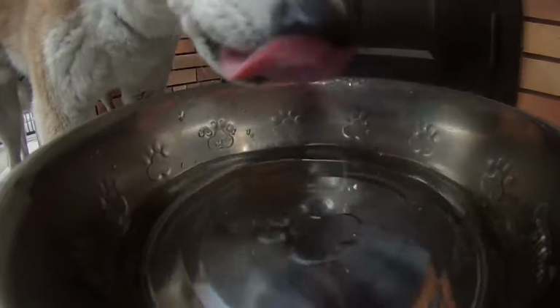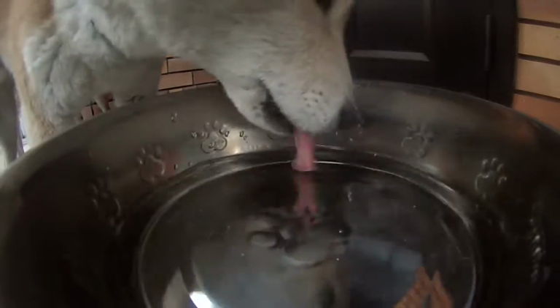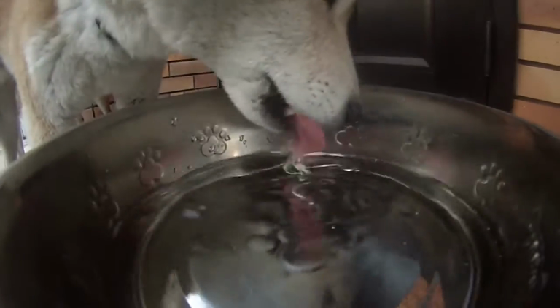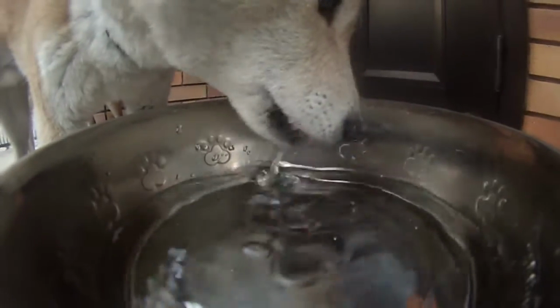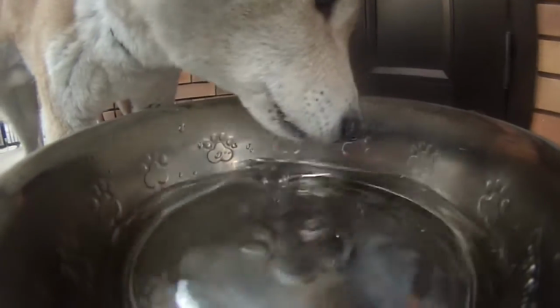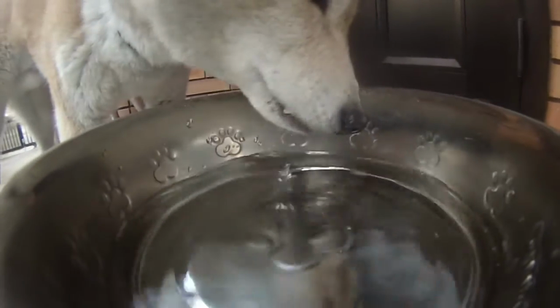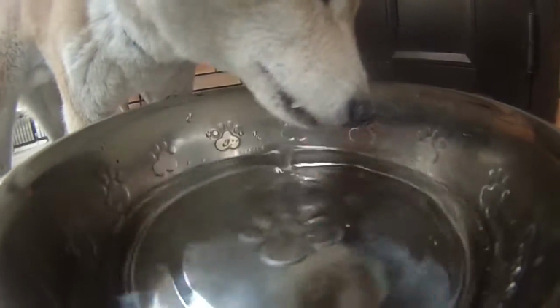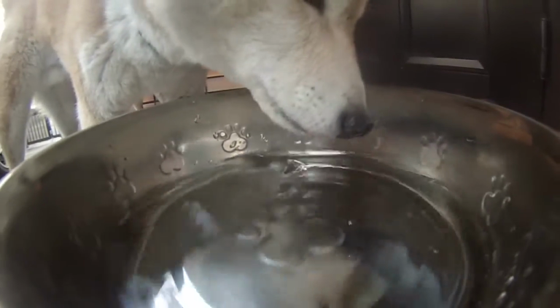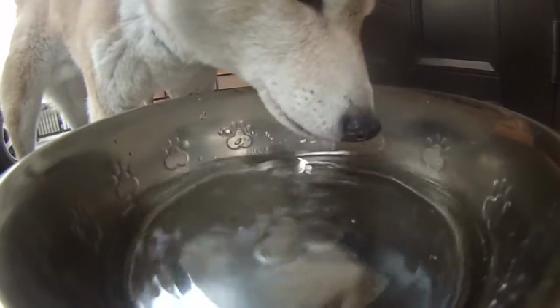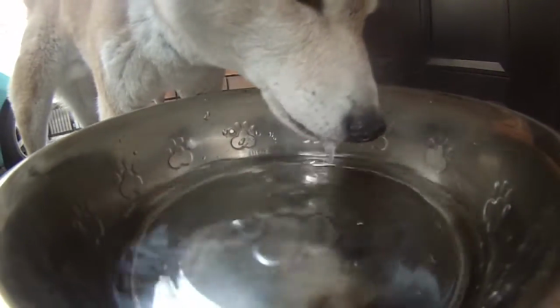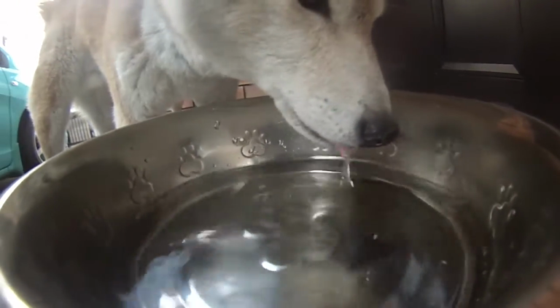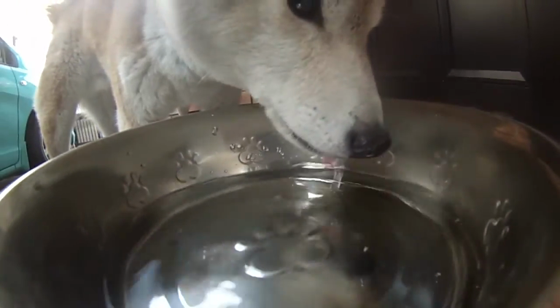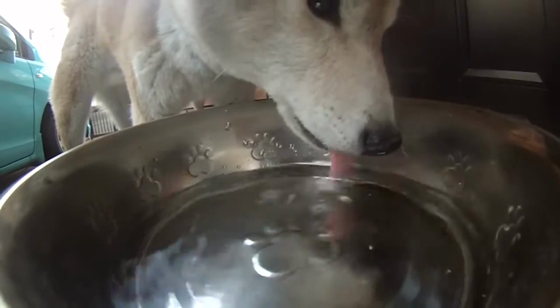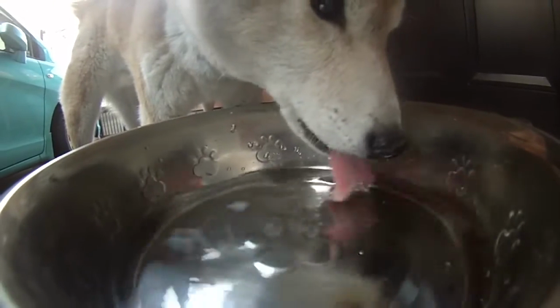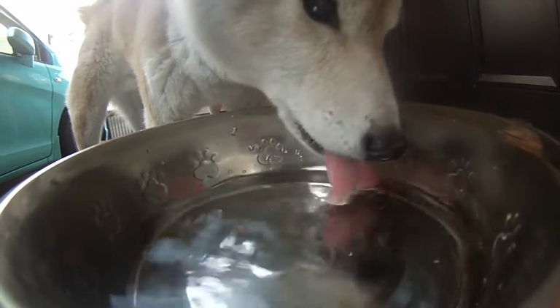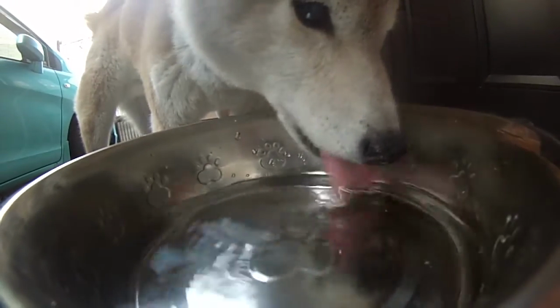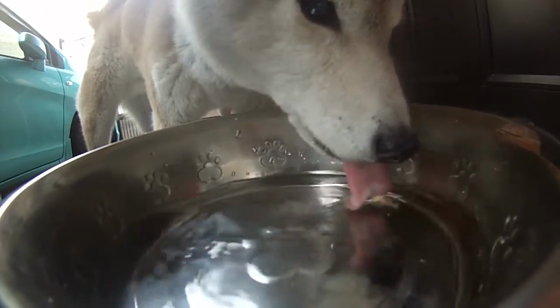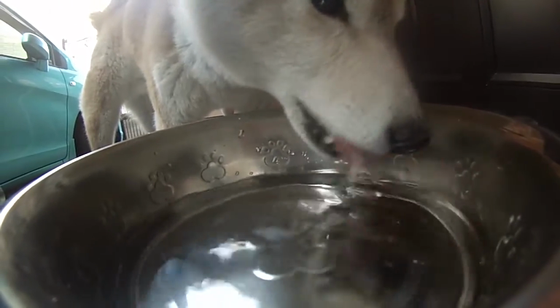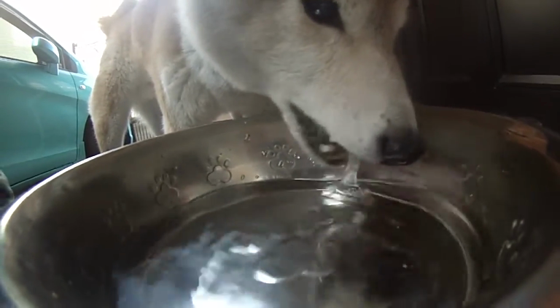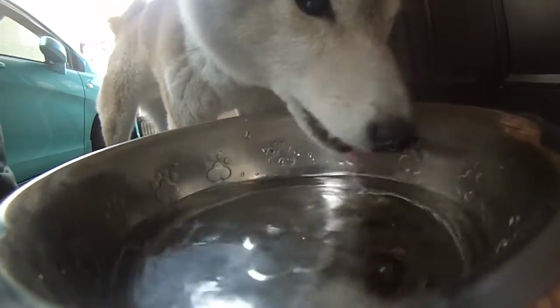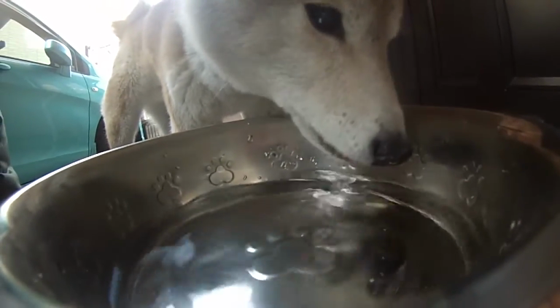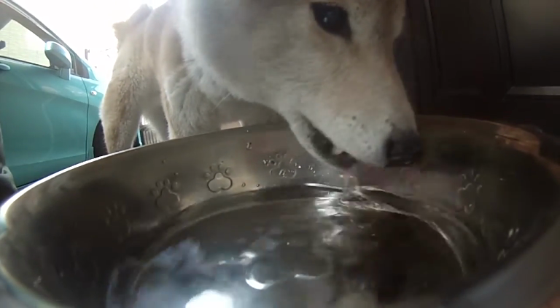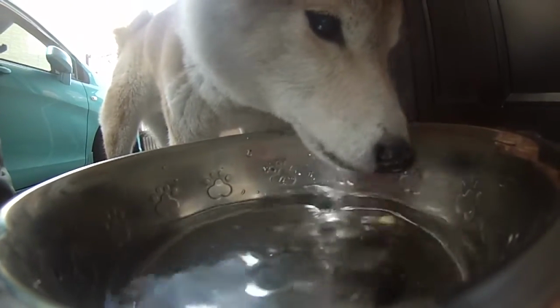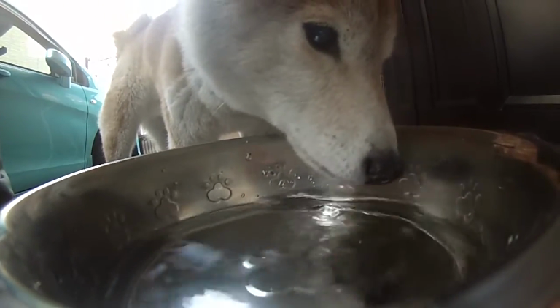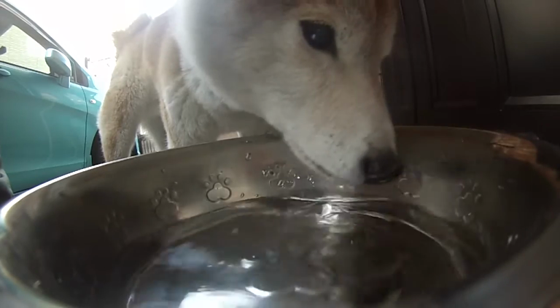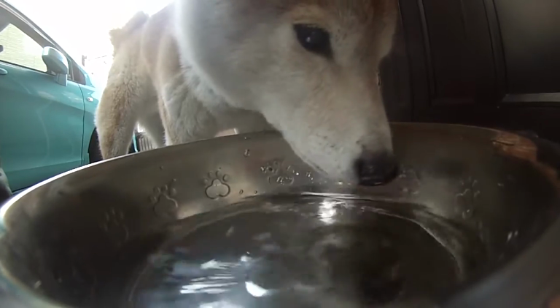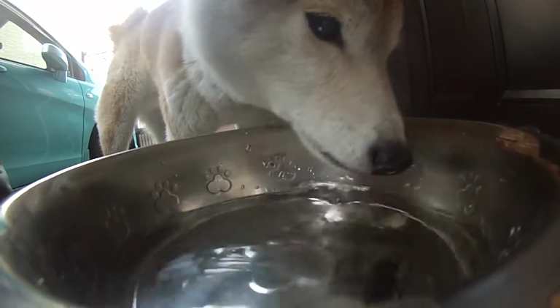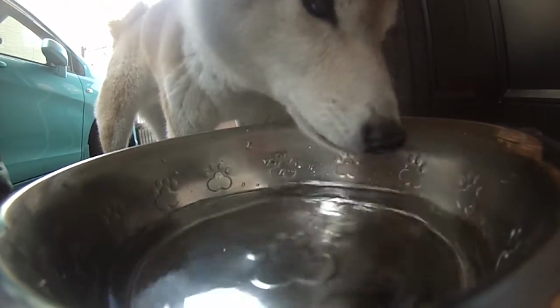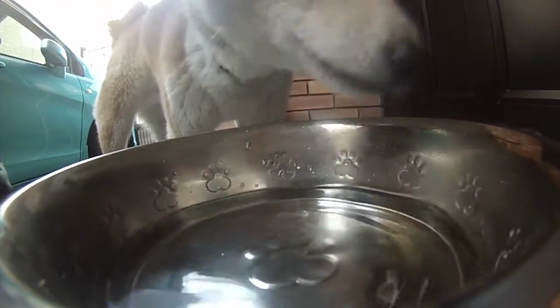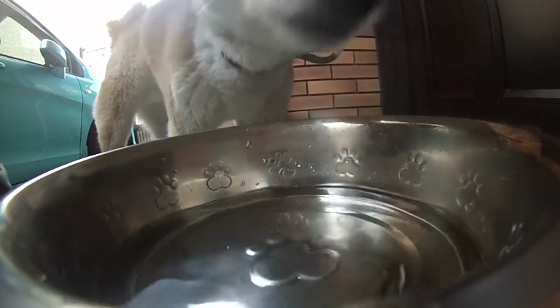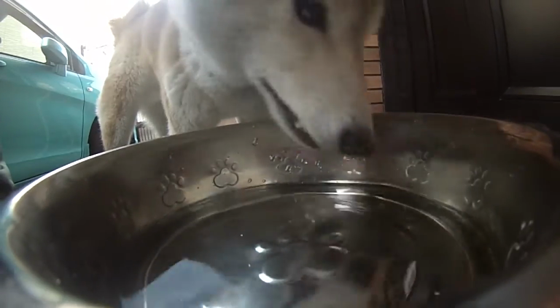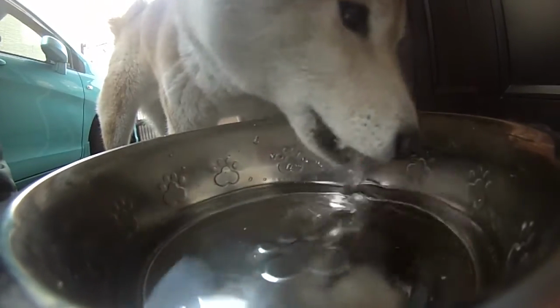Welcome to this recipe. I'm going to try deliciousness — a good recipe. The tomatoes and potatoes are good.